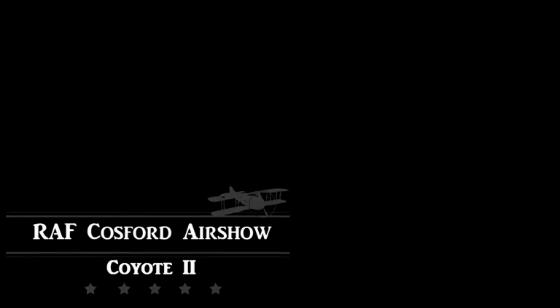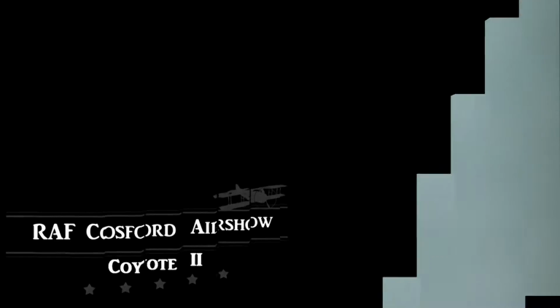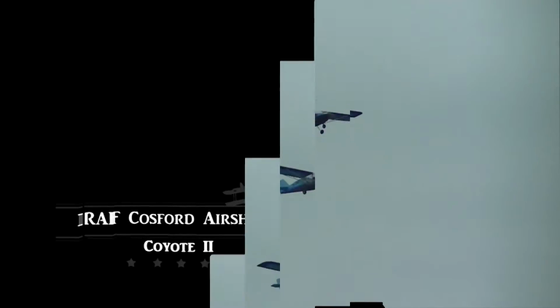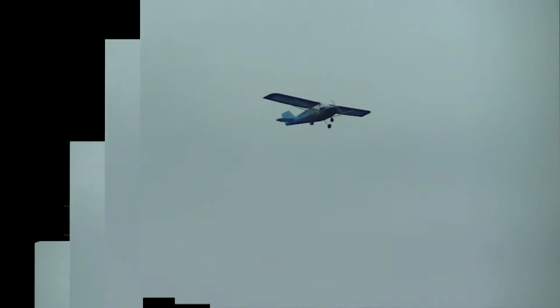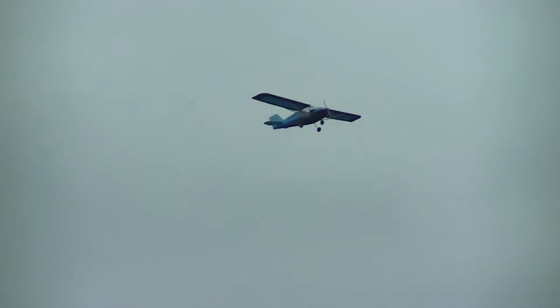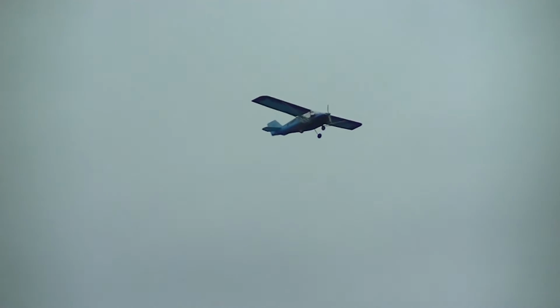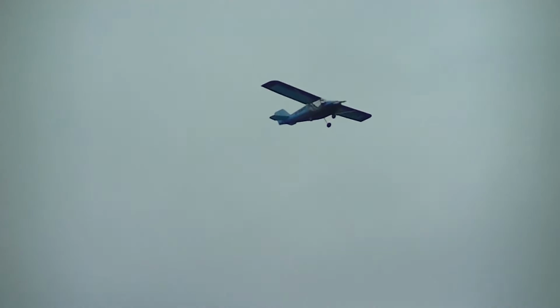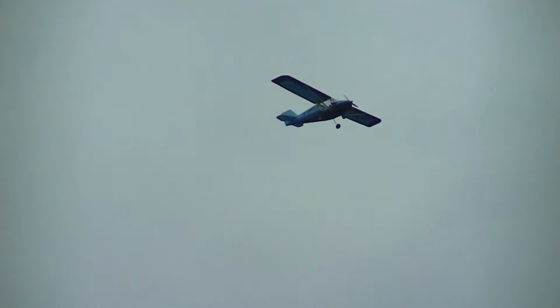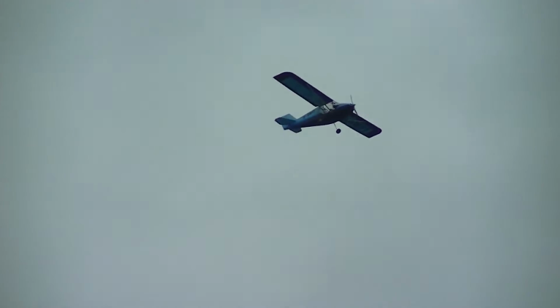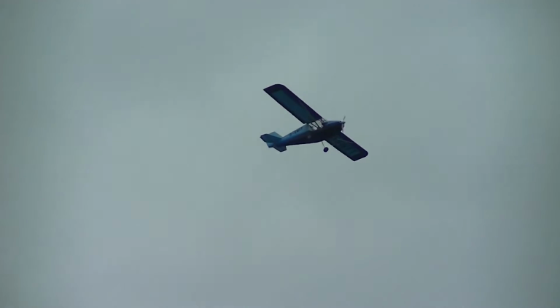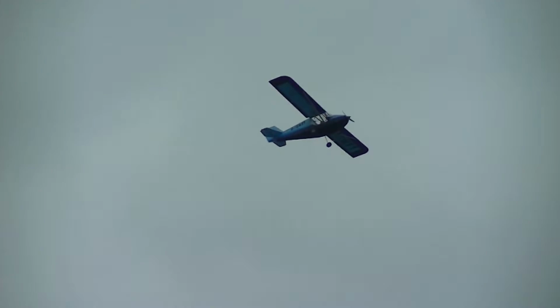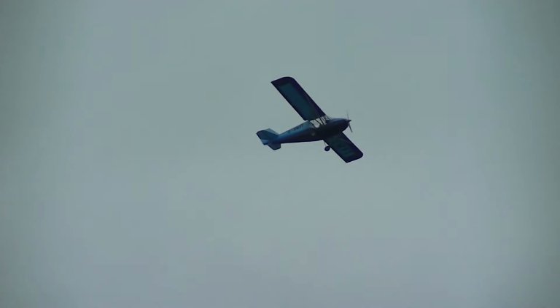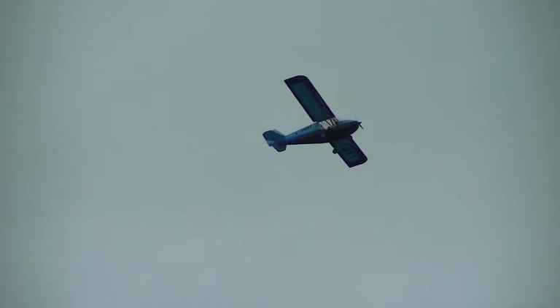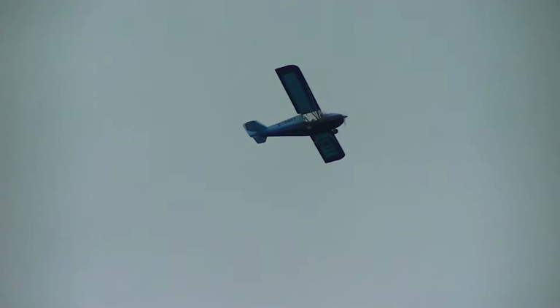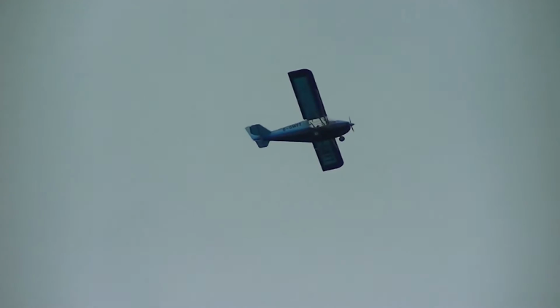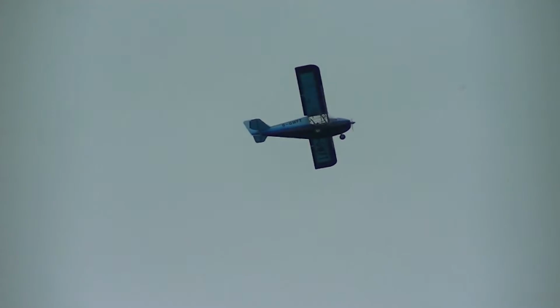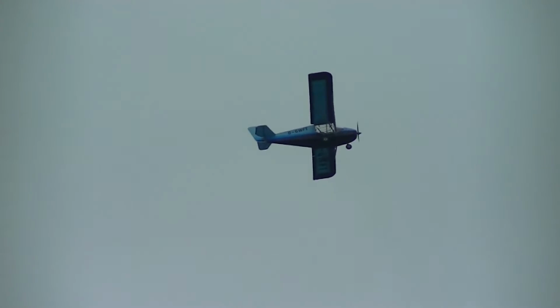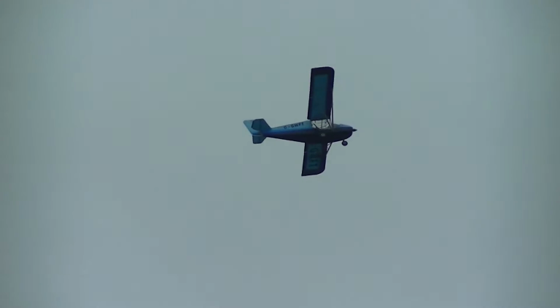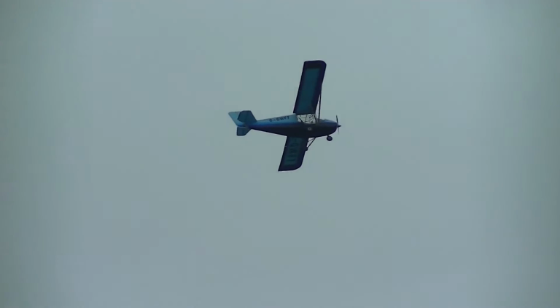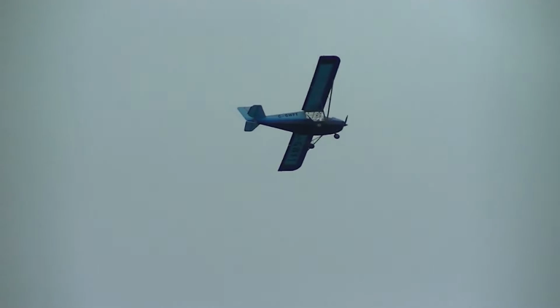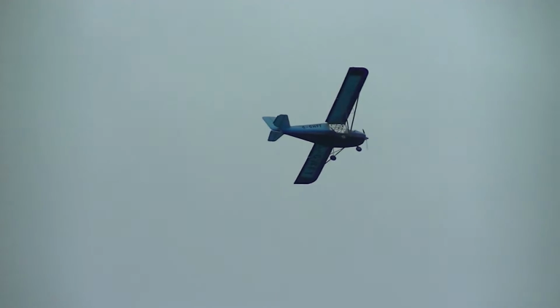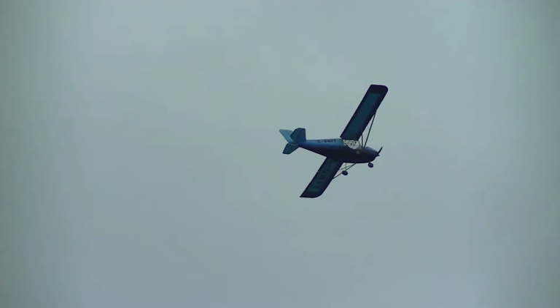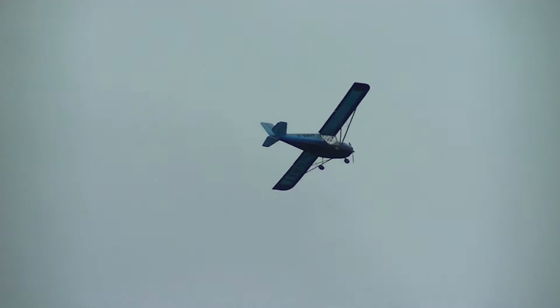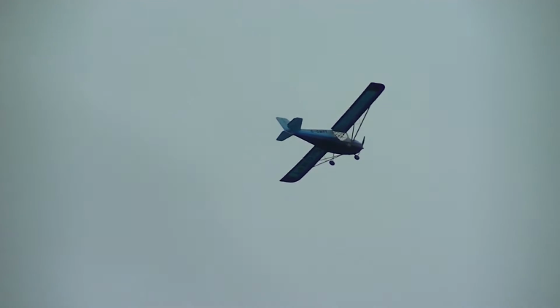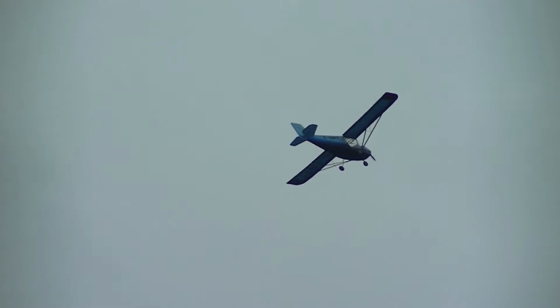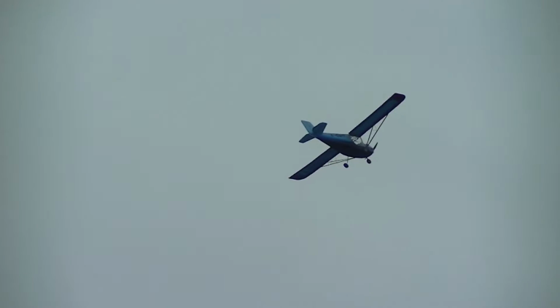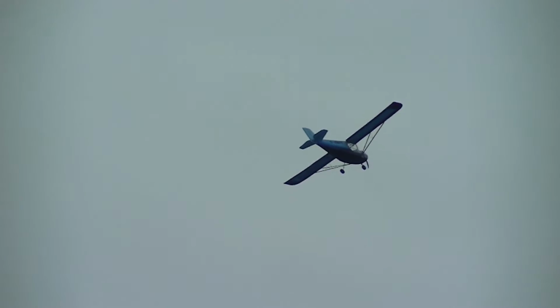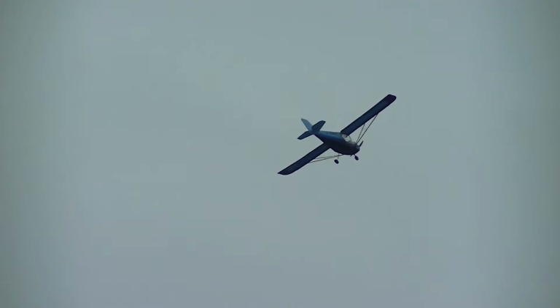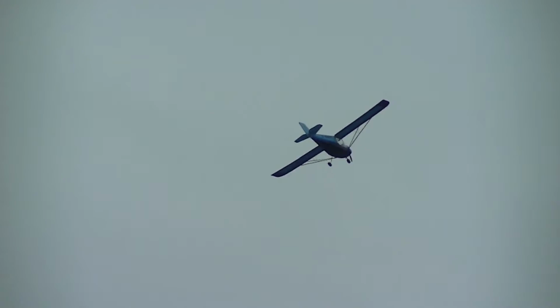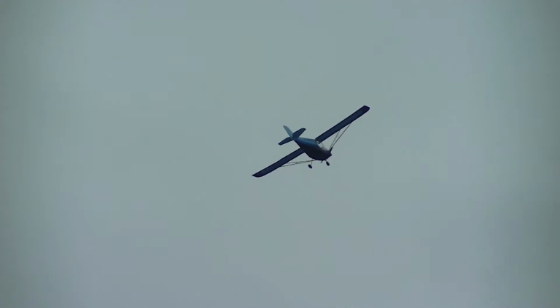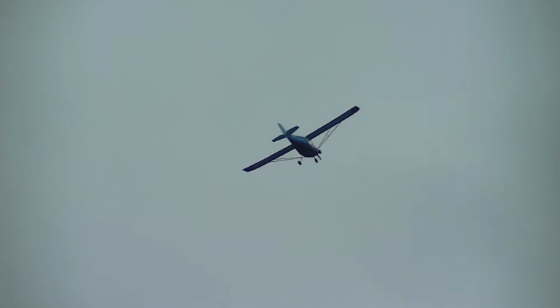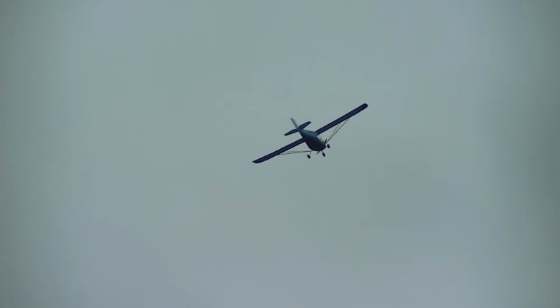The RANS X6E Coyote — this is the aircraft that we're talking about. I'm now going to ask my other guest up here, Alex, how did you become involved with this aircraft?